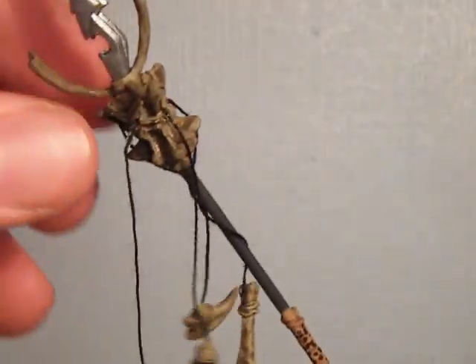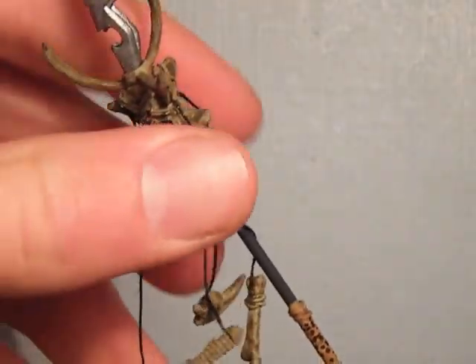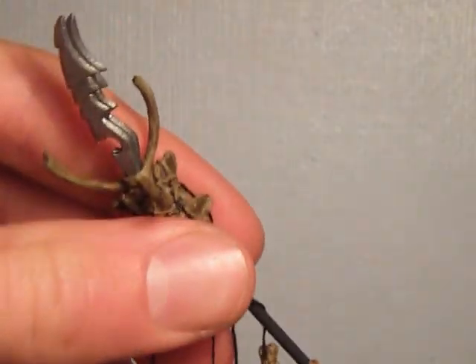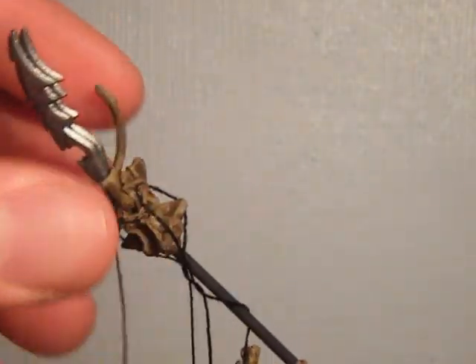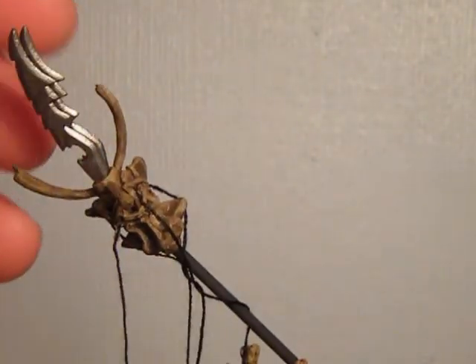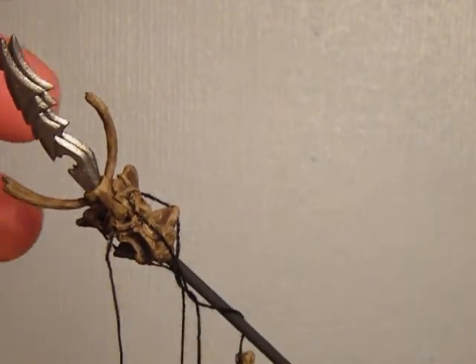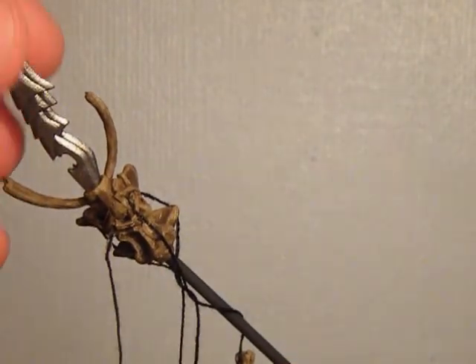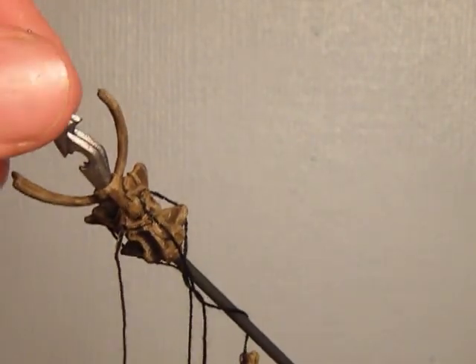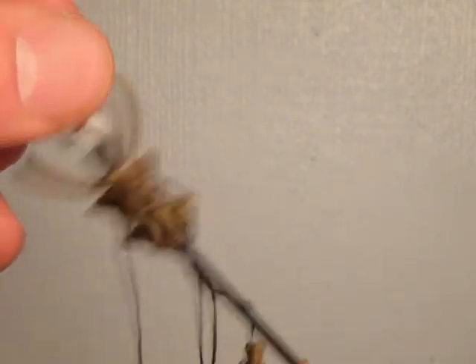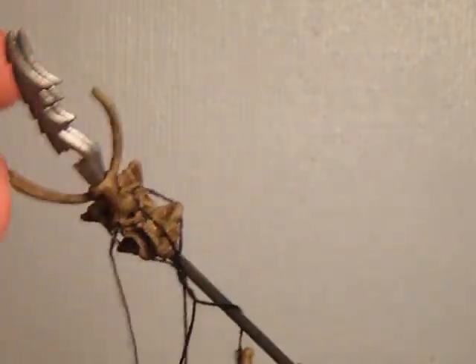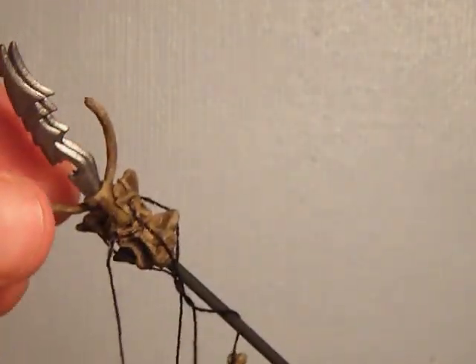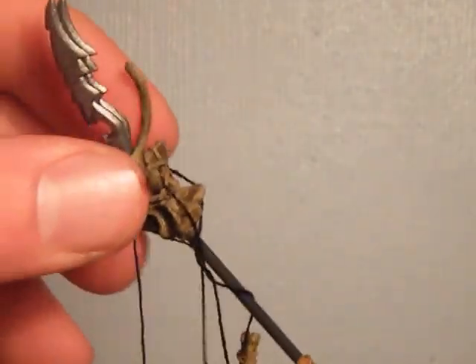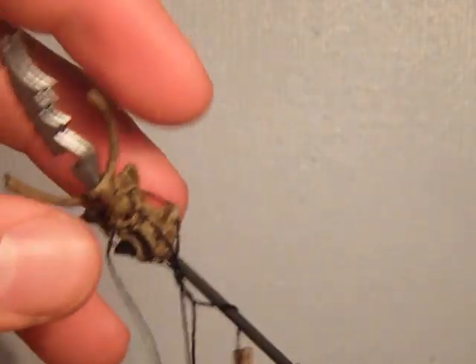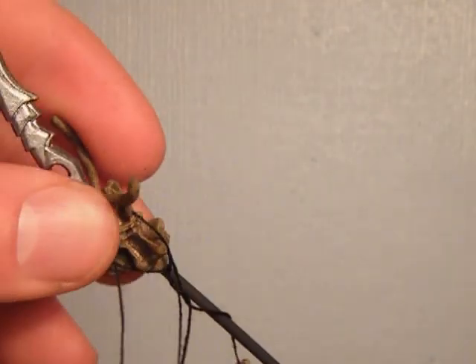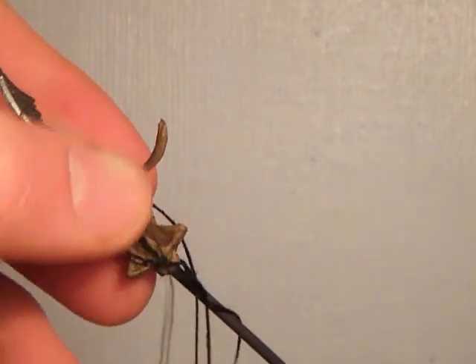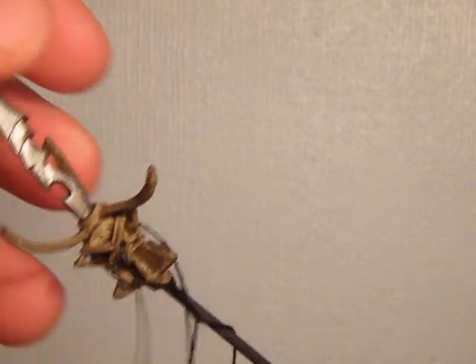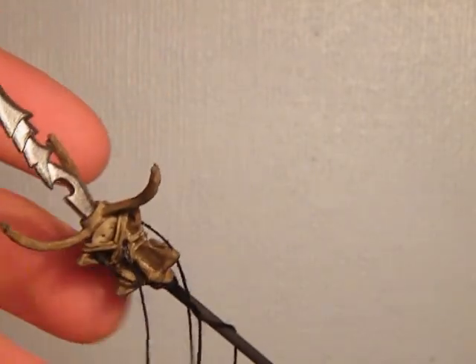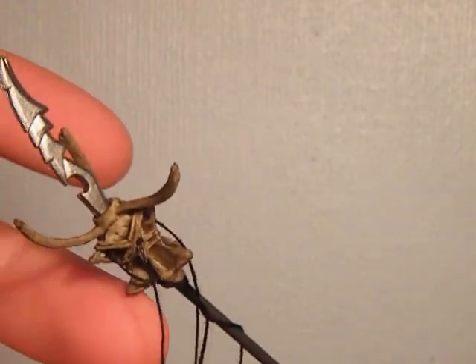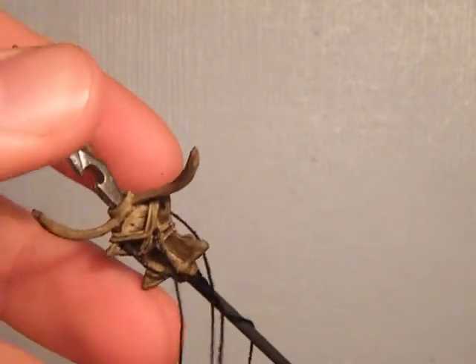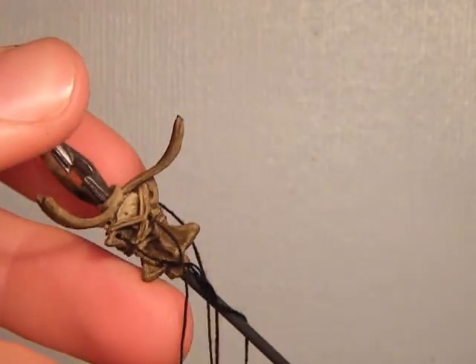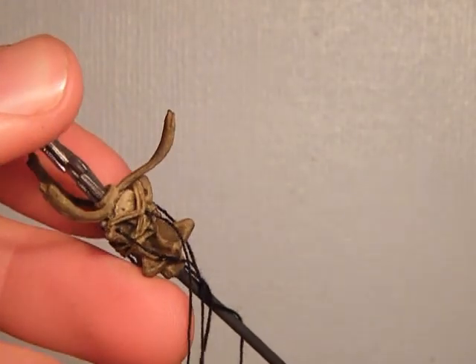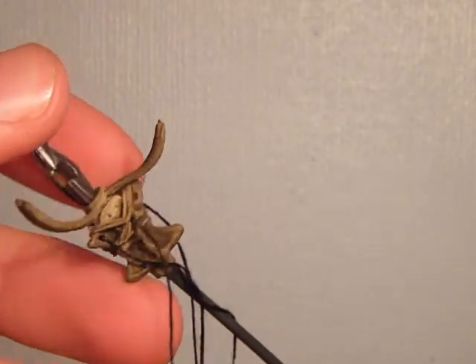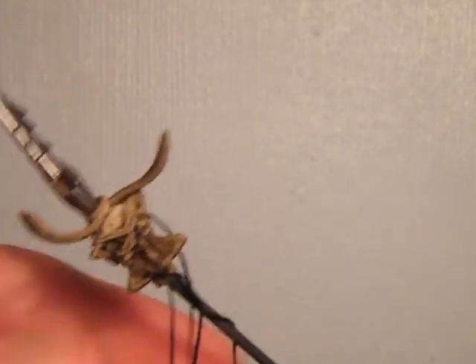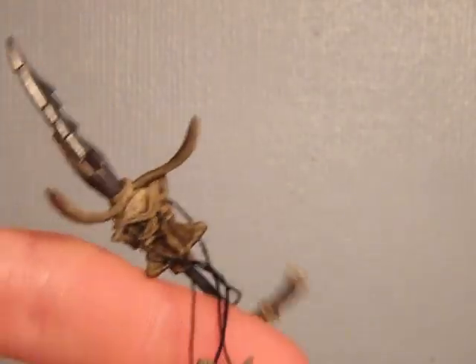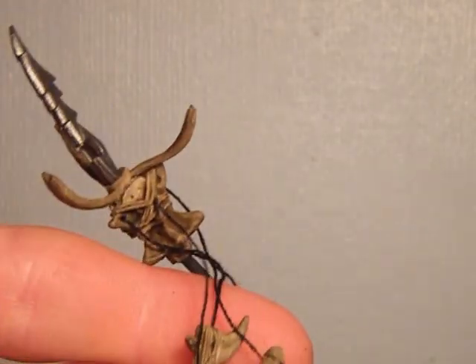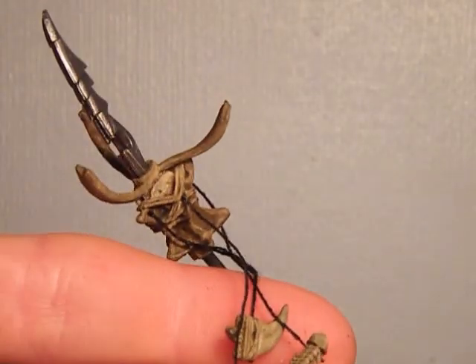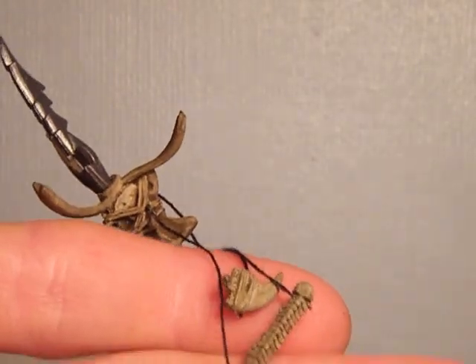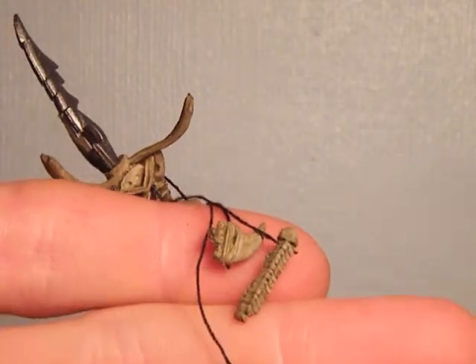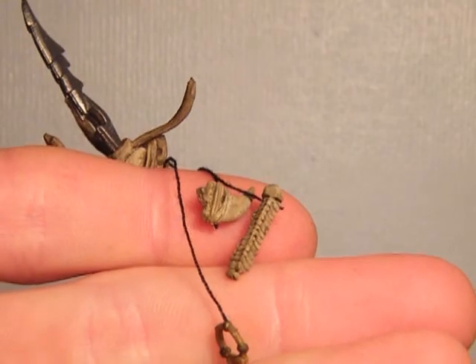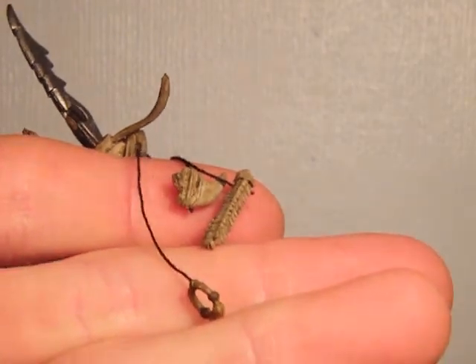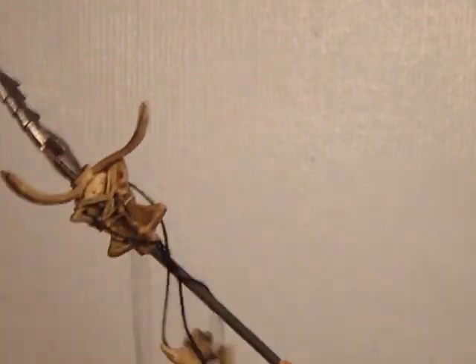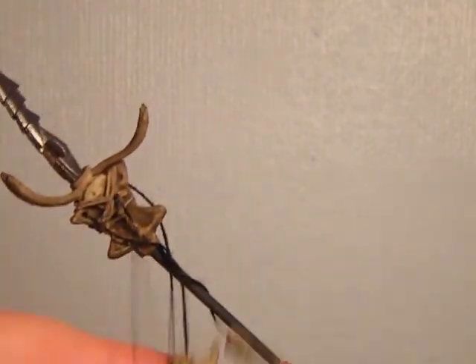His weapon is a shaman staff, which also has some sort of dead animal carcass attached to it, covered with other things on some string.